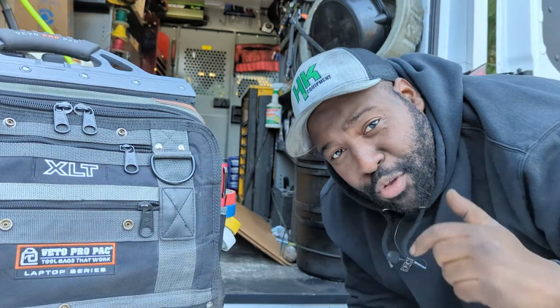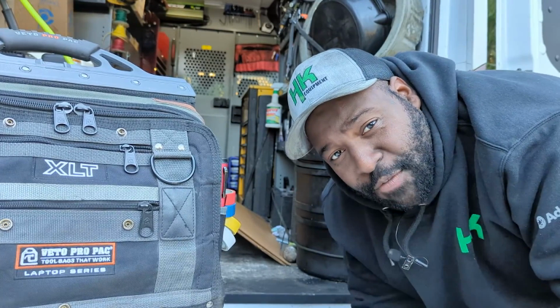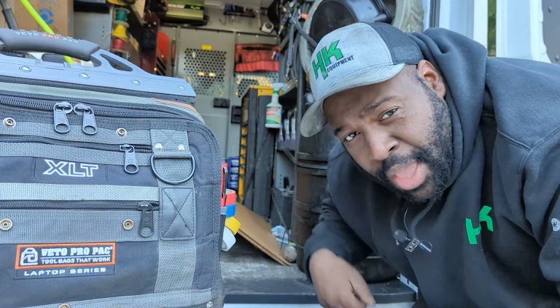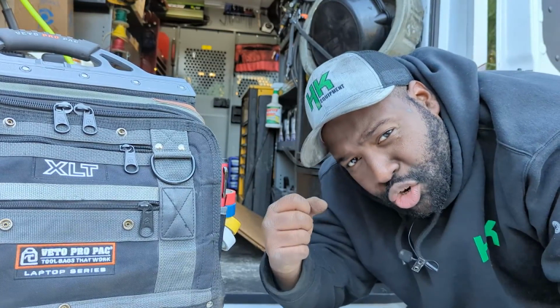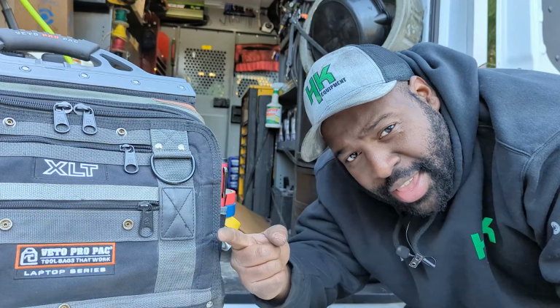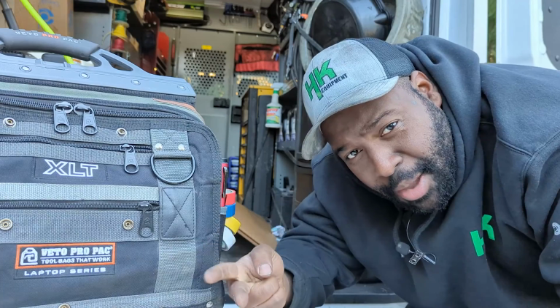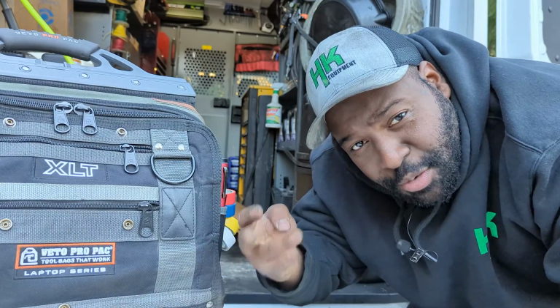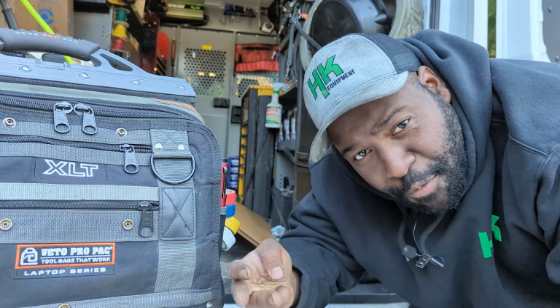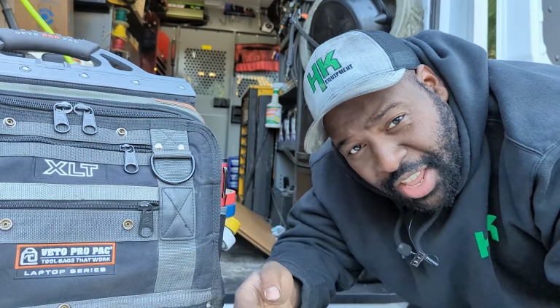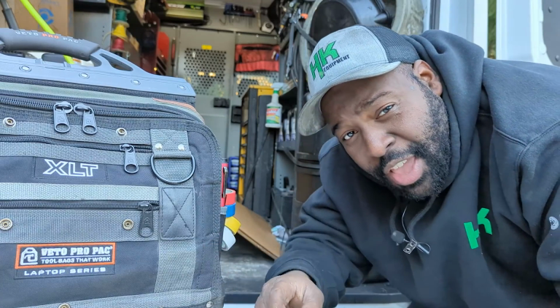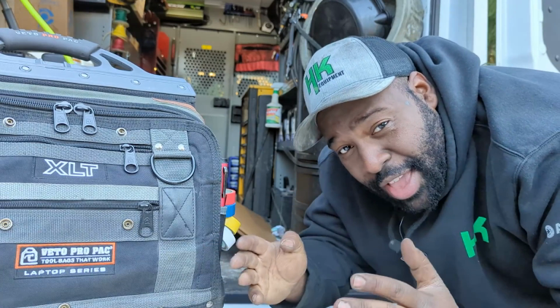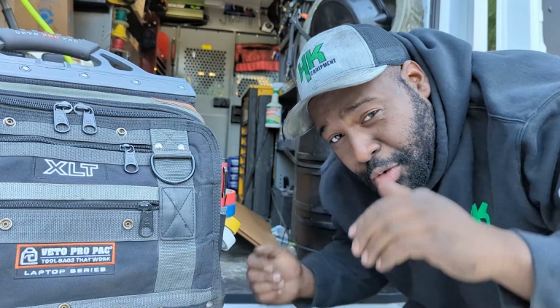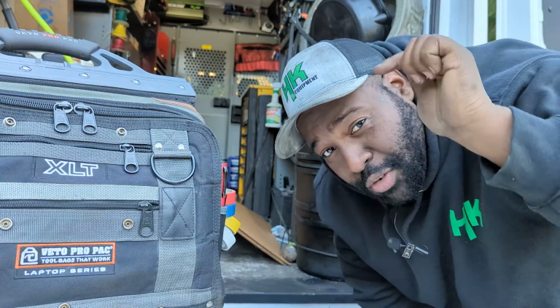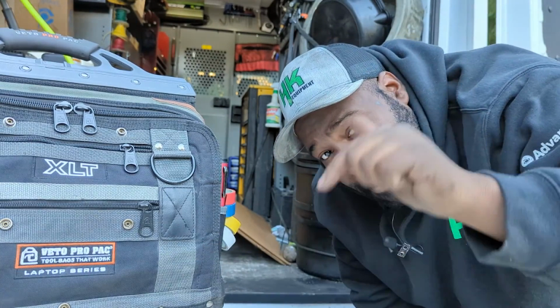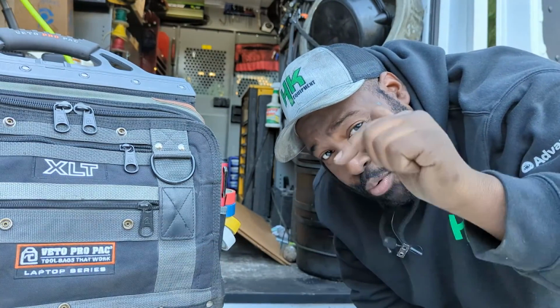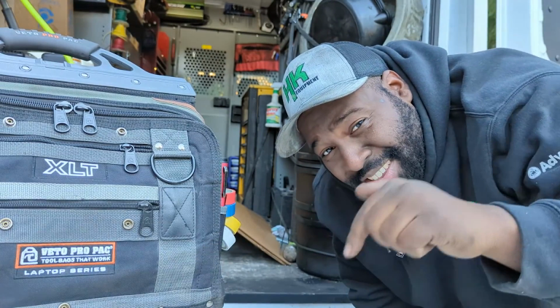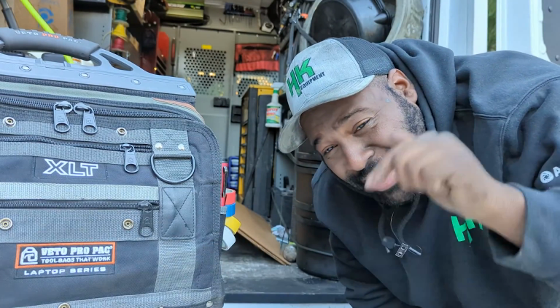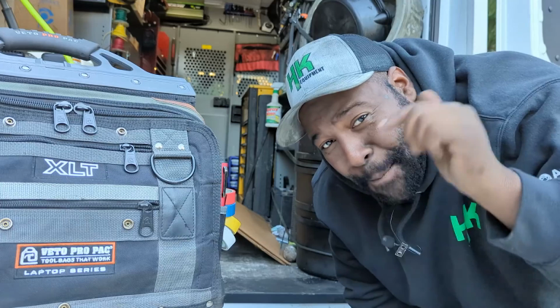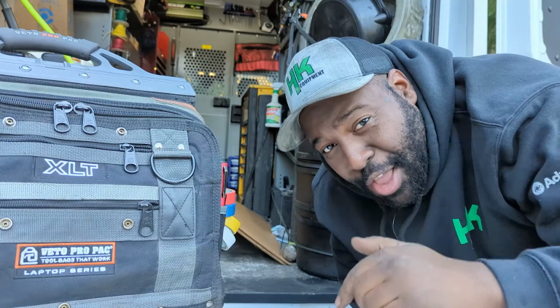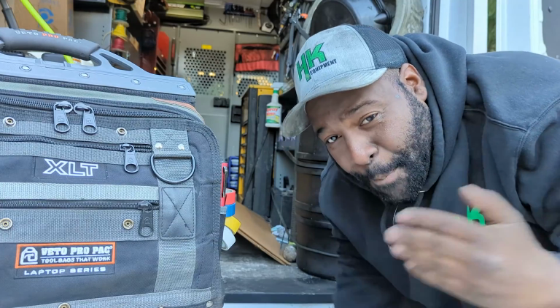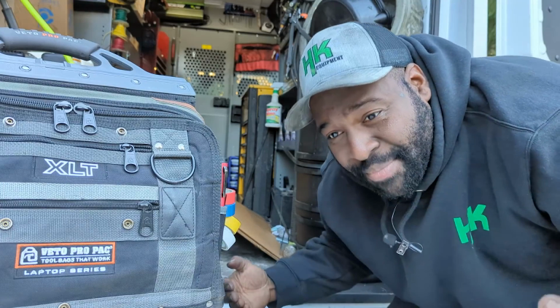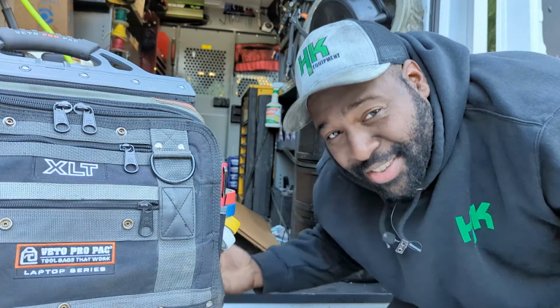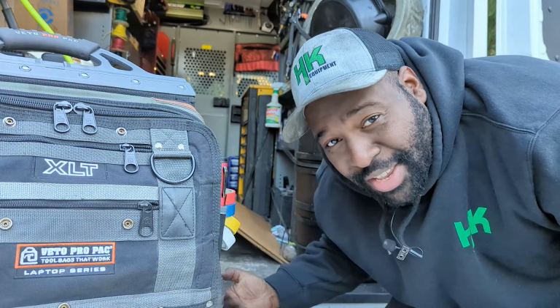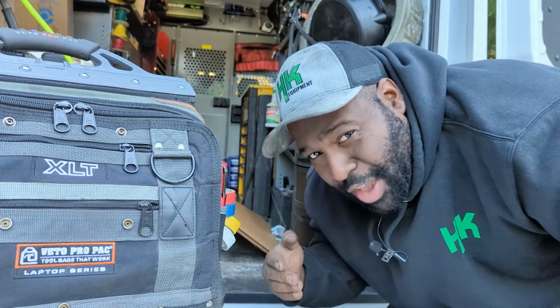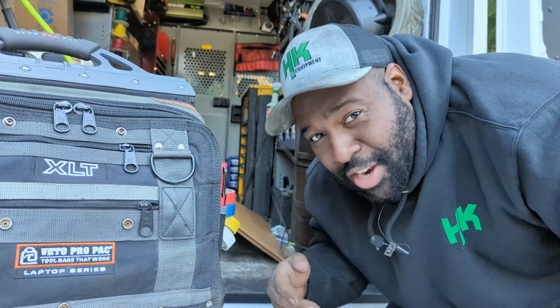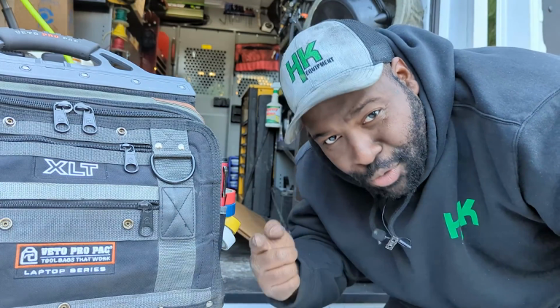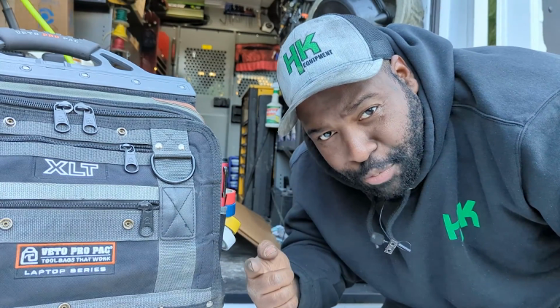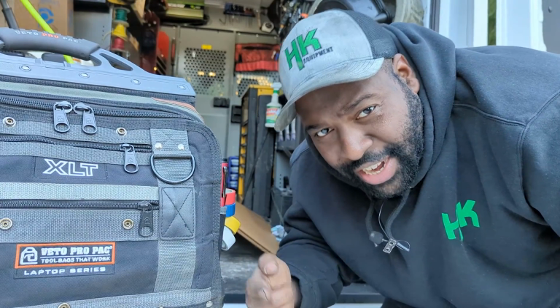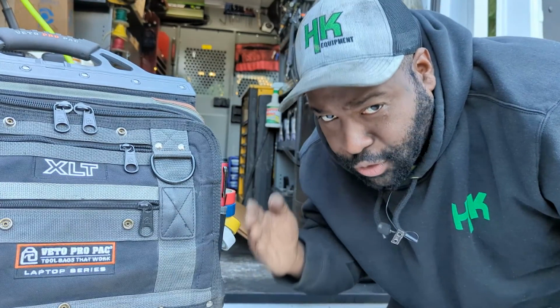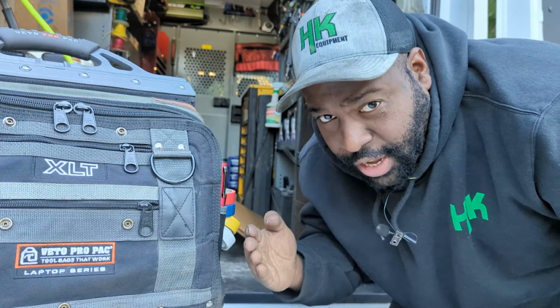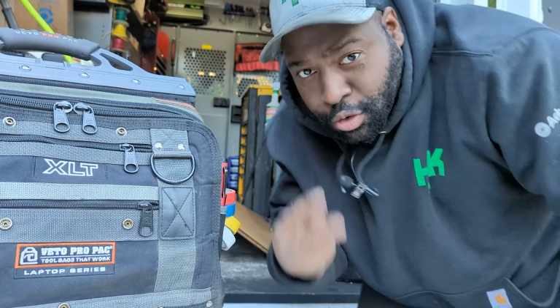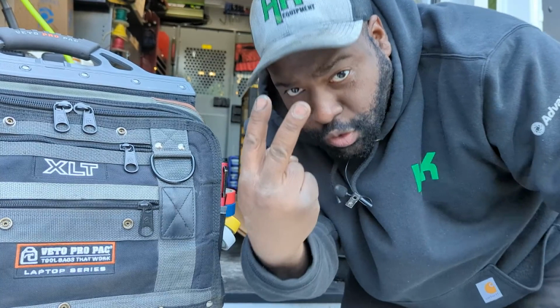If you liked this video, make sure you like, comment, and subscribe for more videos. You can also check out my support links down below. But as always, thank you guys for watching — I really do appreciate it. I'll see you in the next one. Deuces.